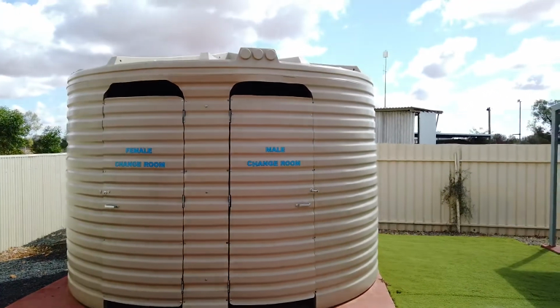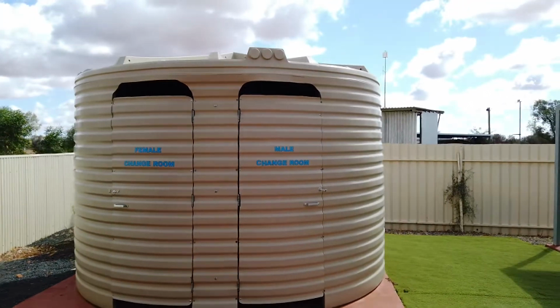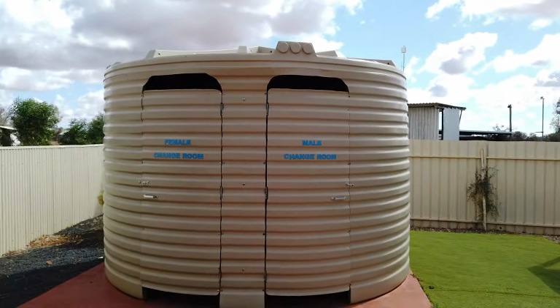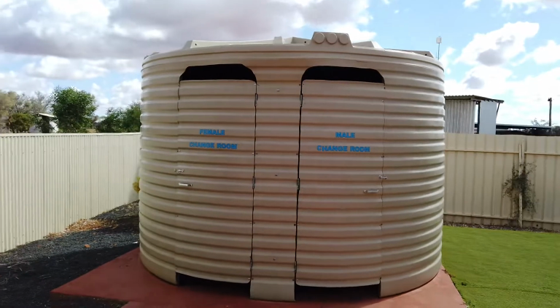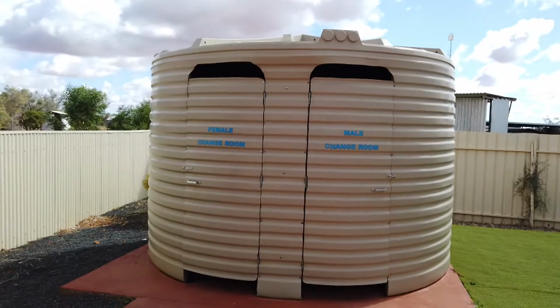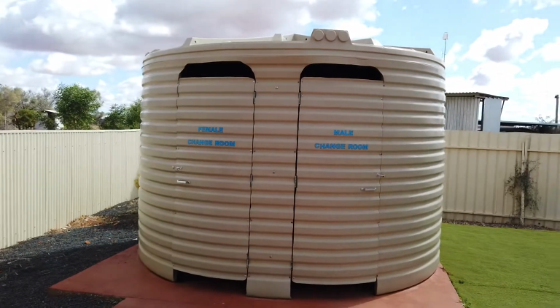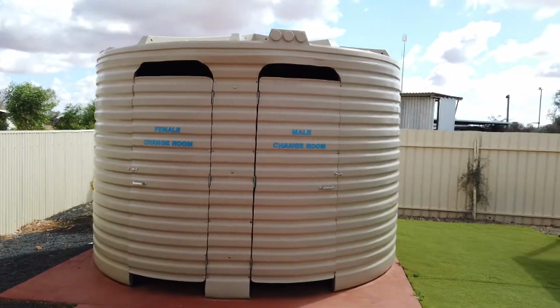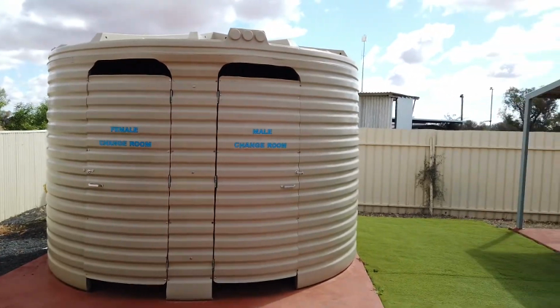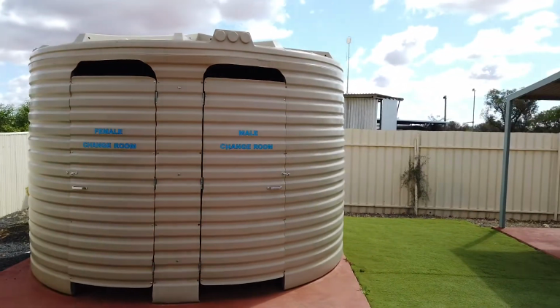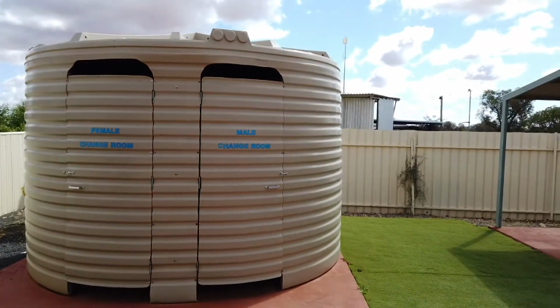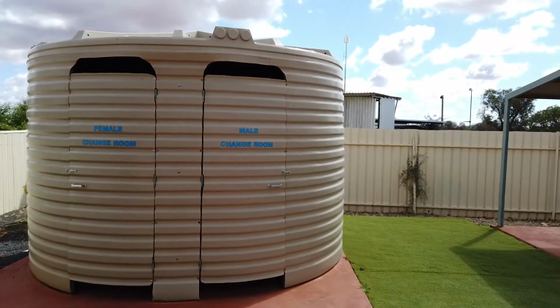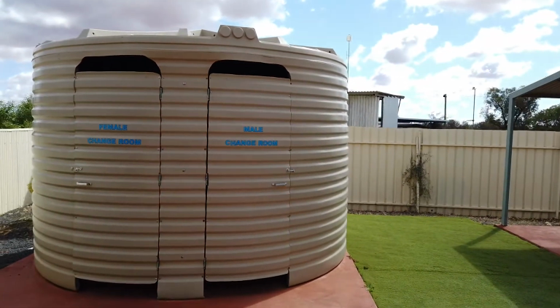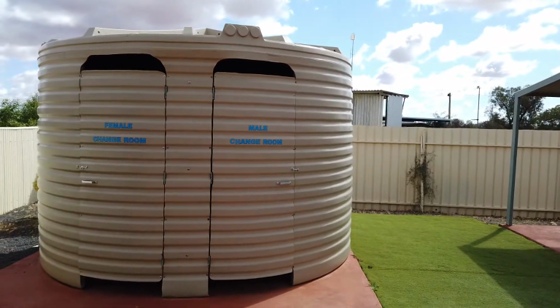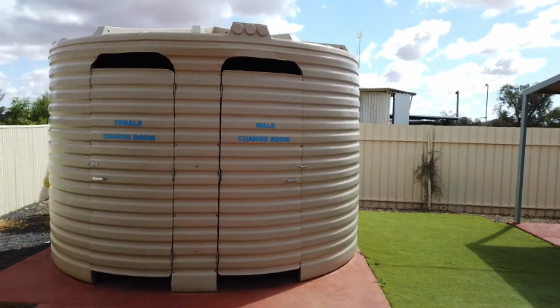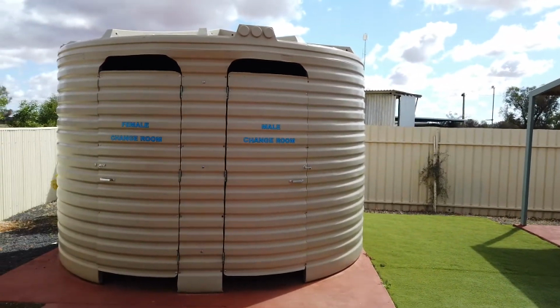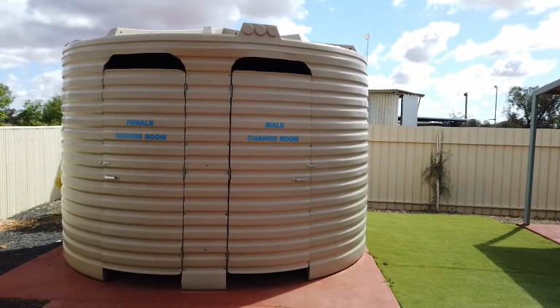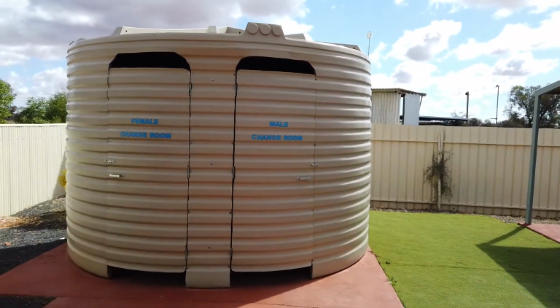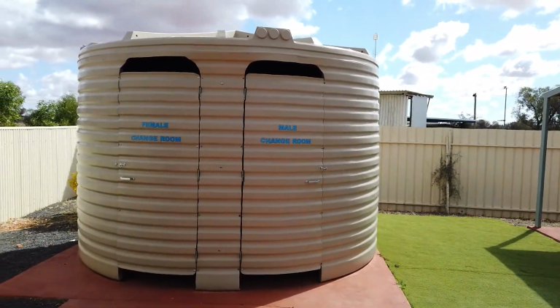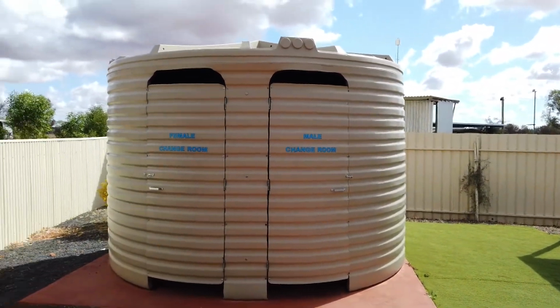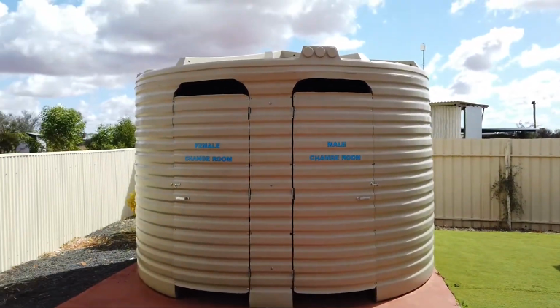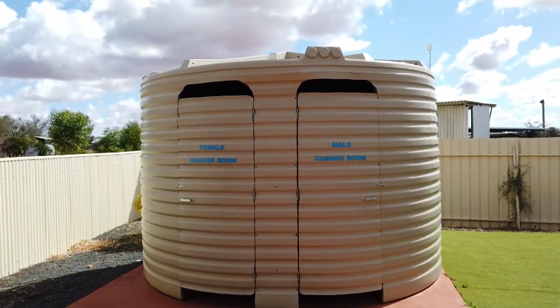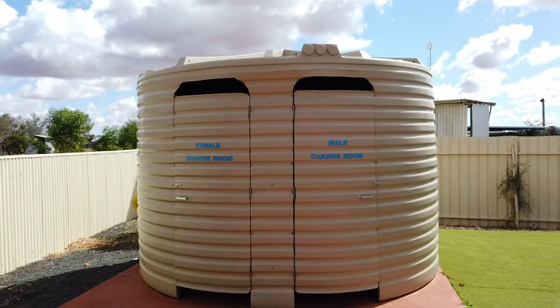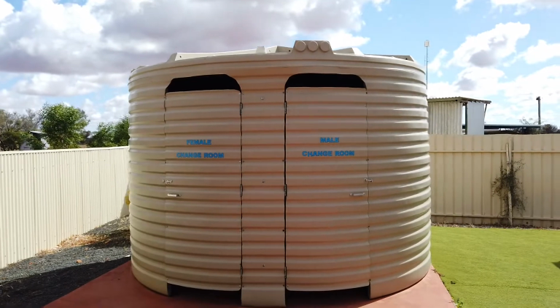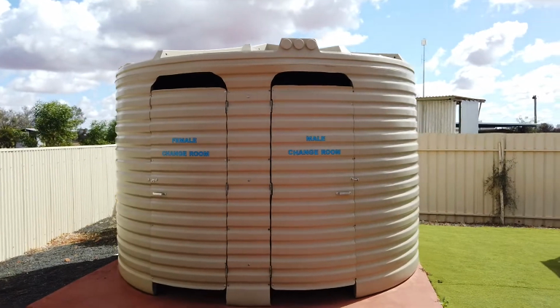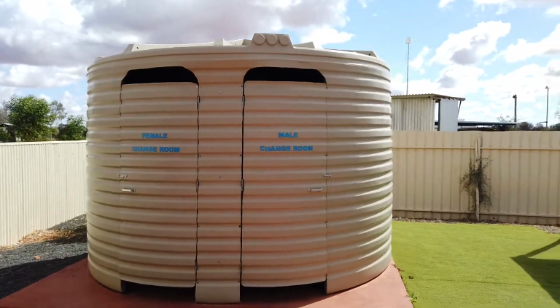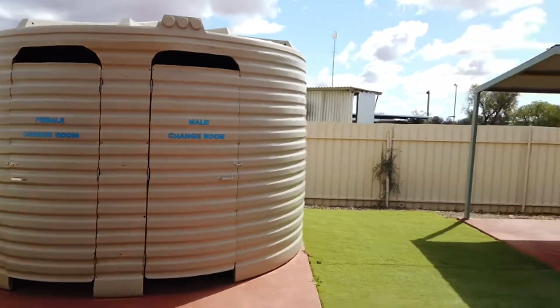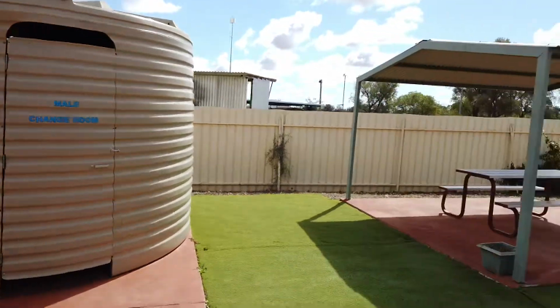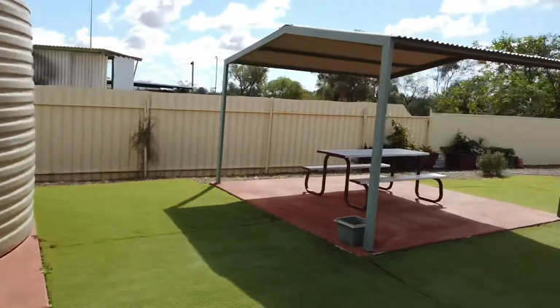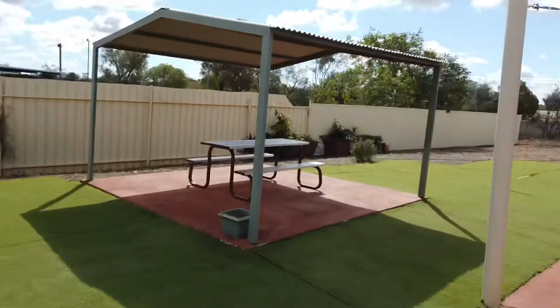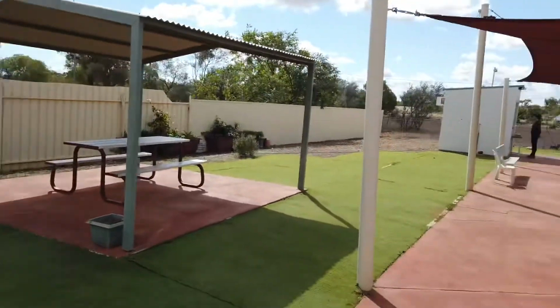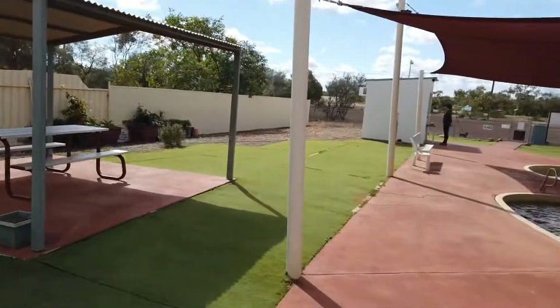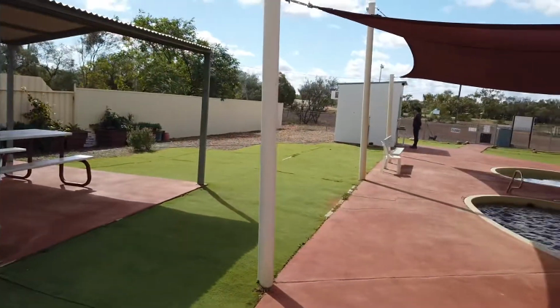Out here there are tanks — female change room, male change room. I'm hoping there's a separator inside the tanks. Anyway, what a lovely little spot.